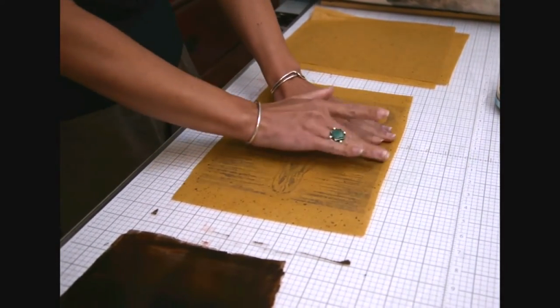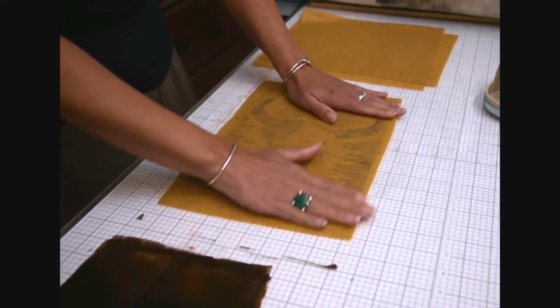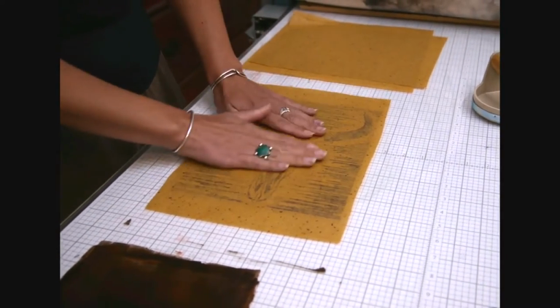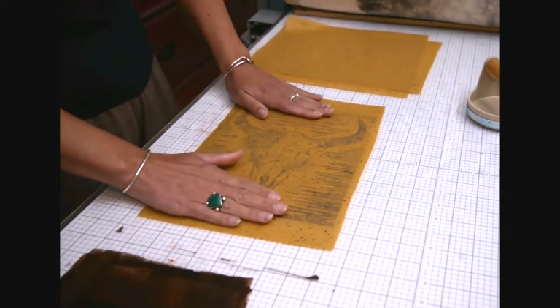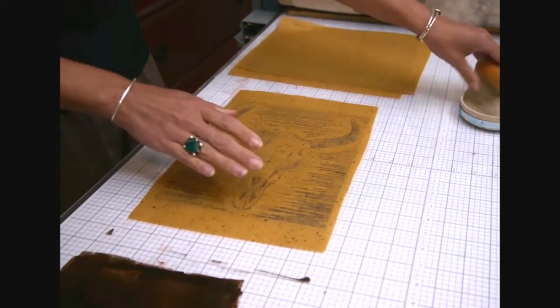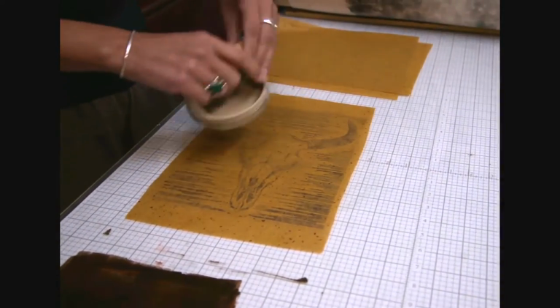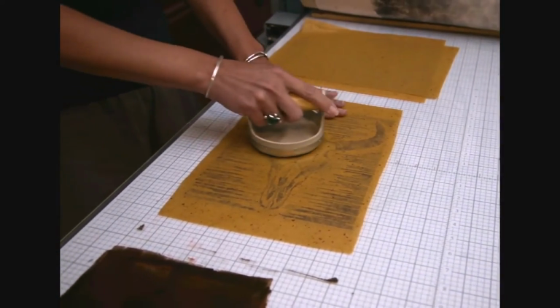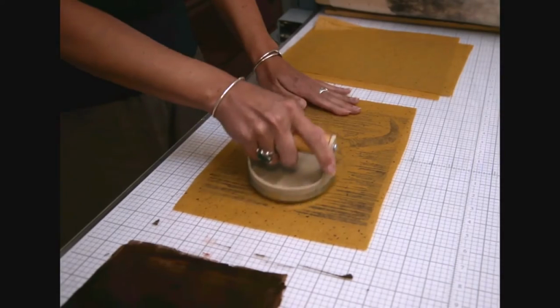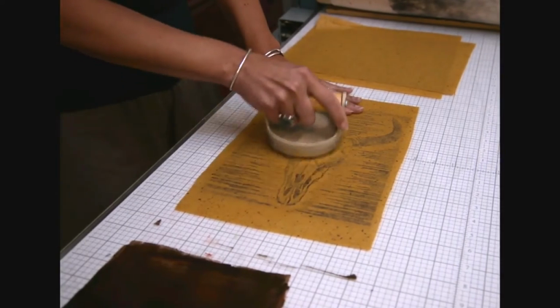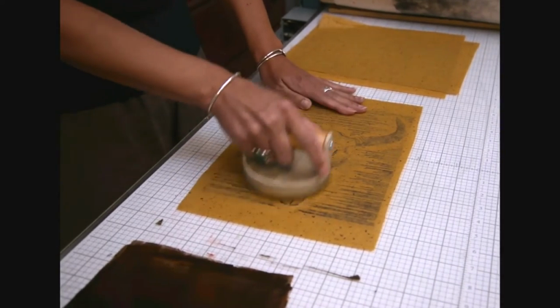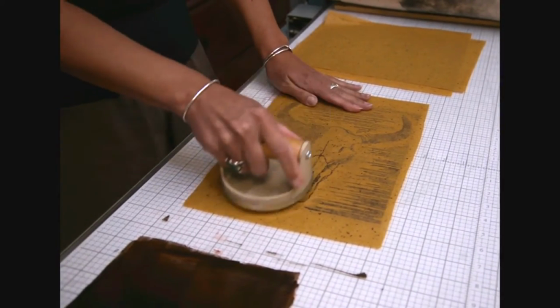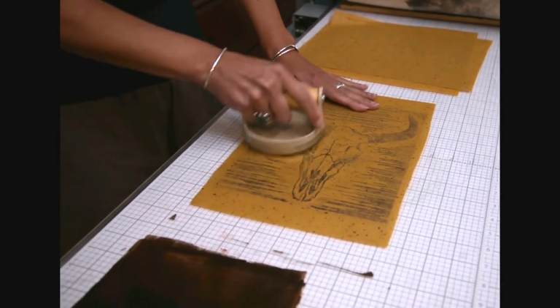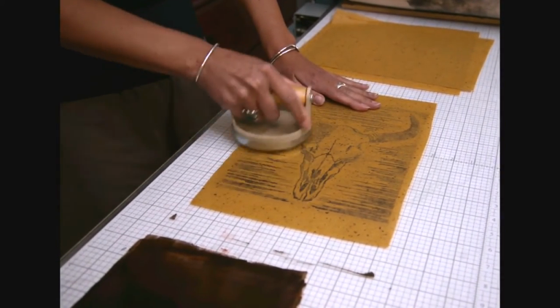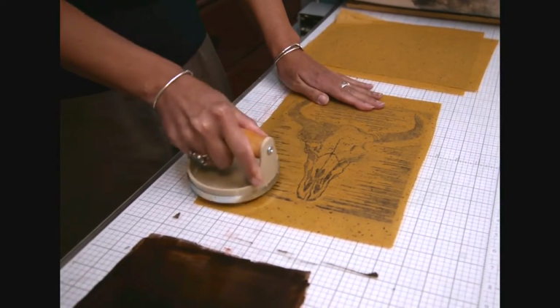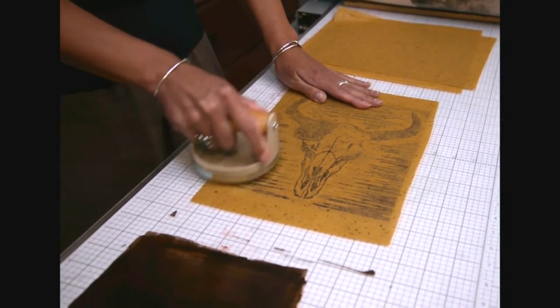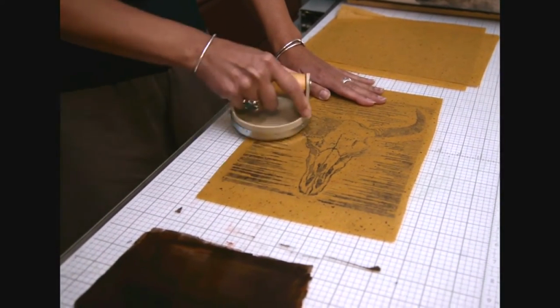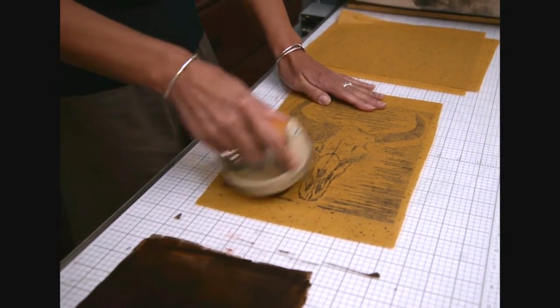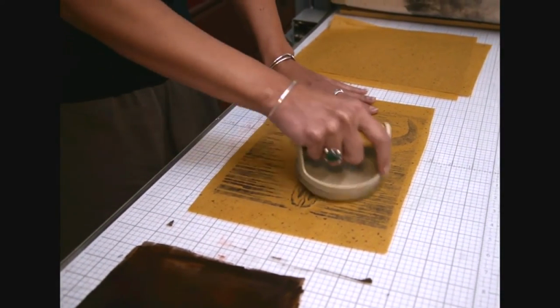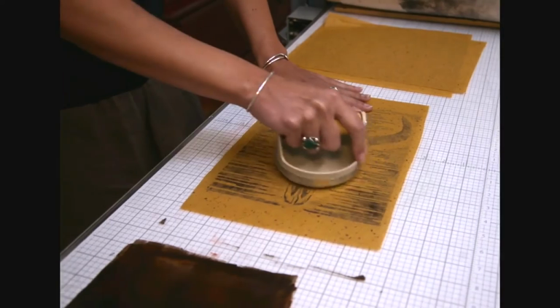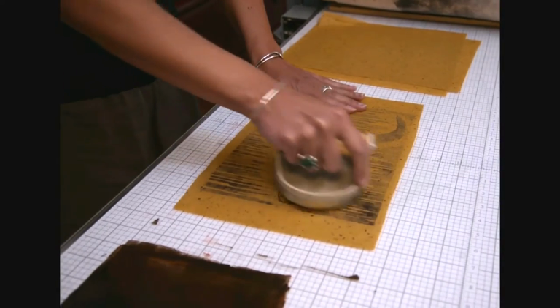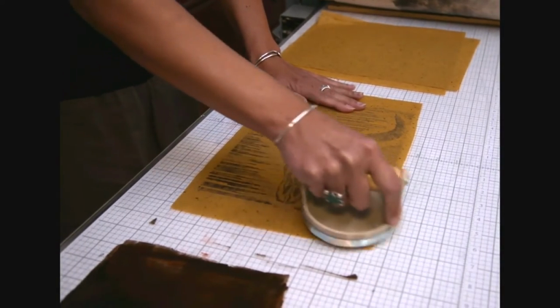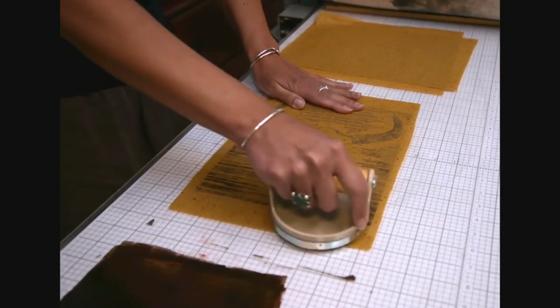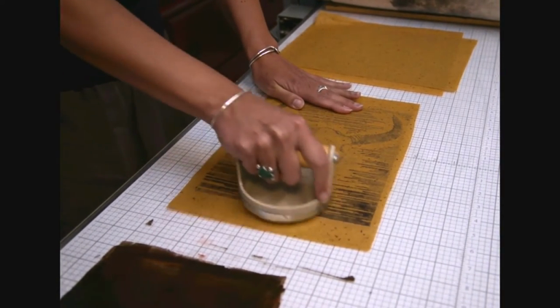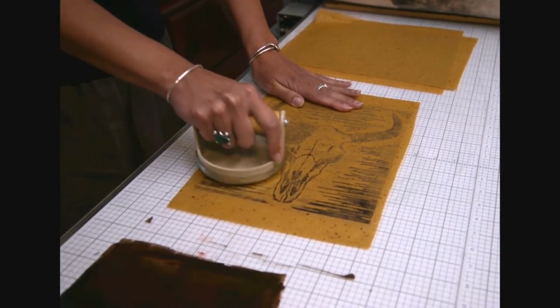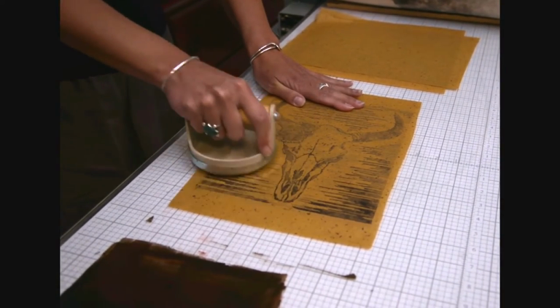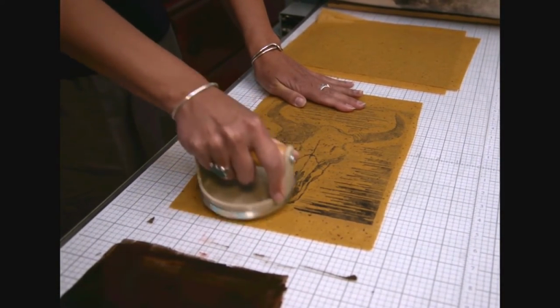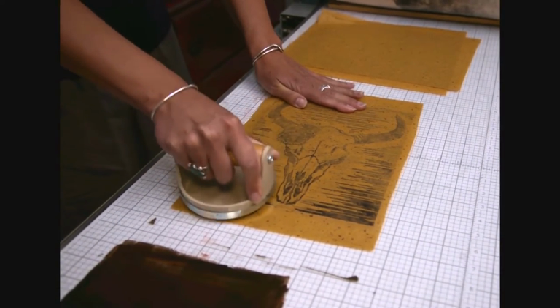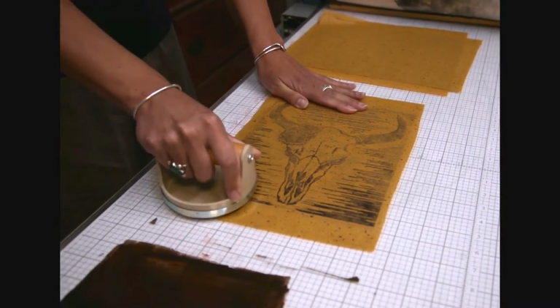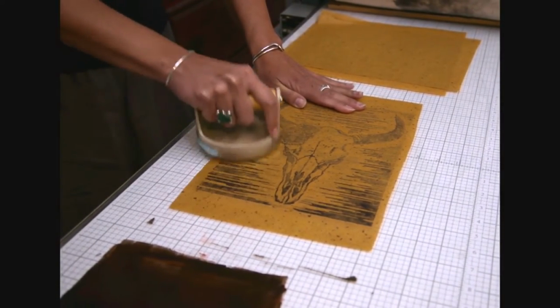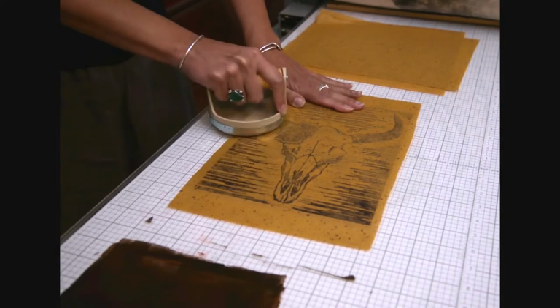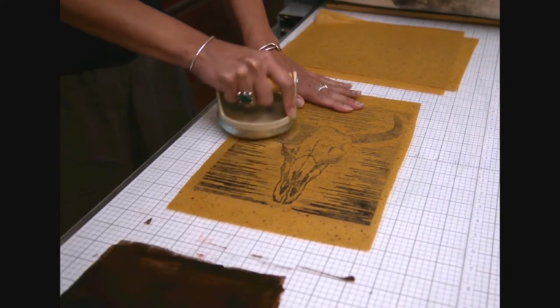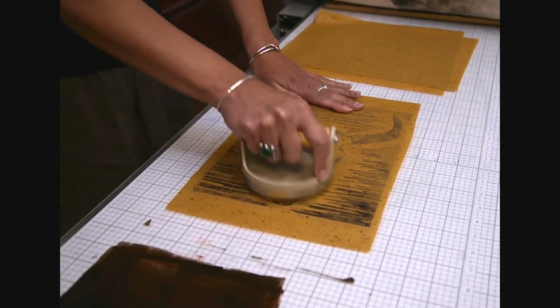When I'm finished carving, I print the block using either a press or by hand with a barren, depending on the thickness of the paper I've chosen. I print on a wide variety of handmade papers that I select or create to take advantage of their unique textural qualities.